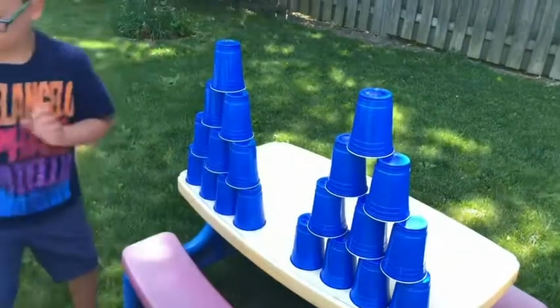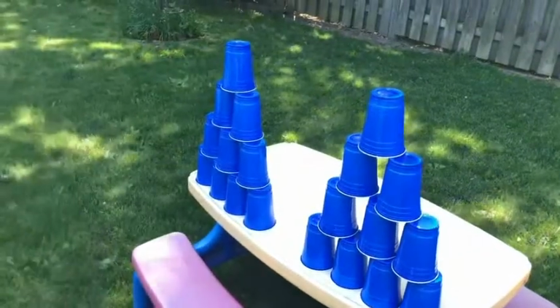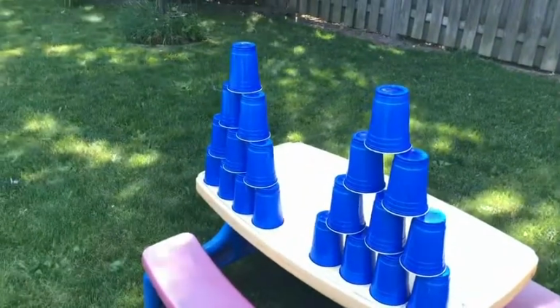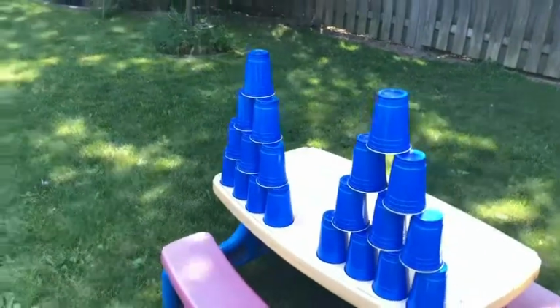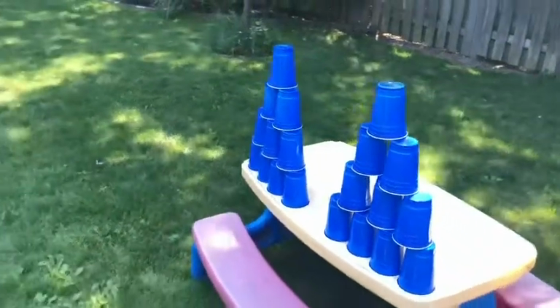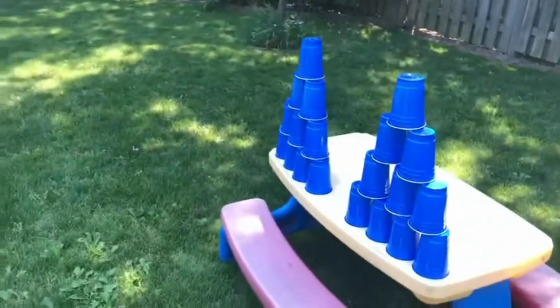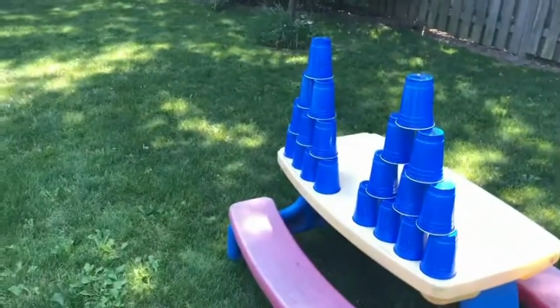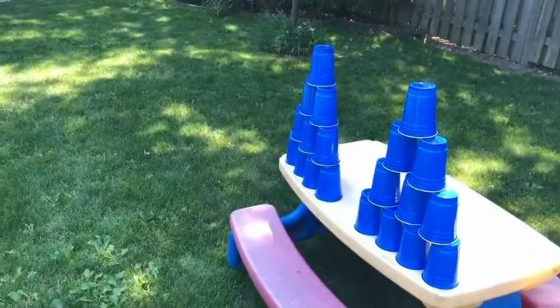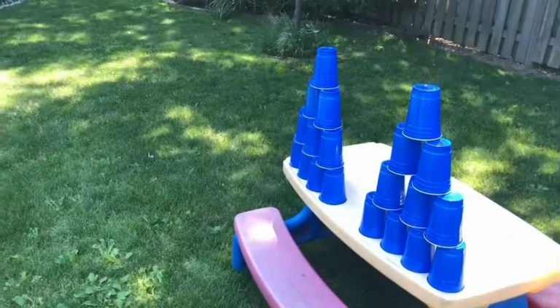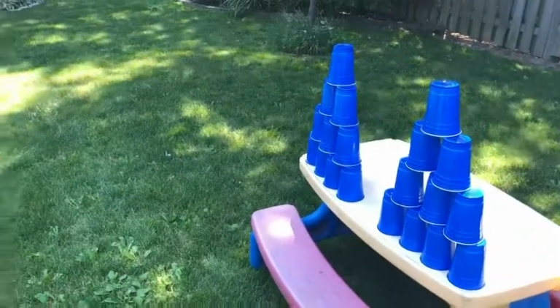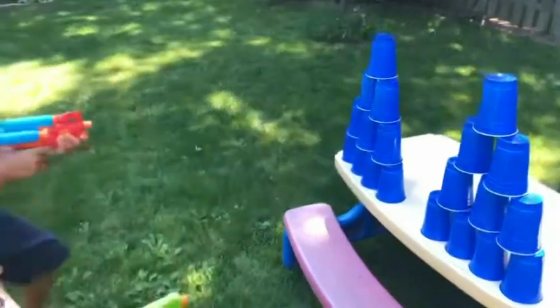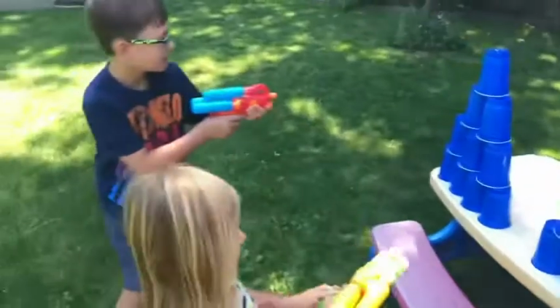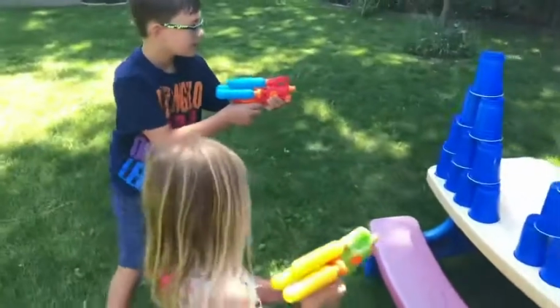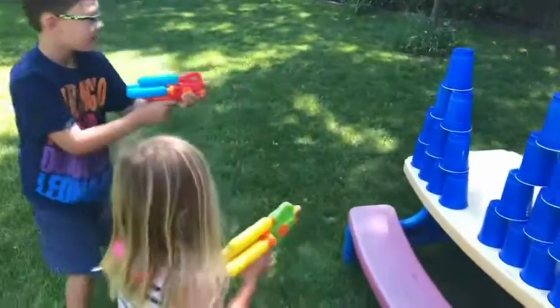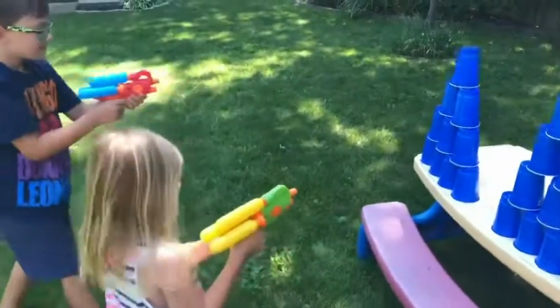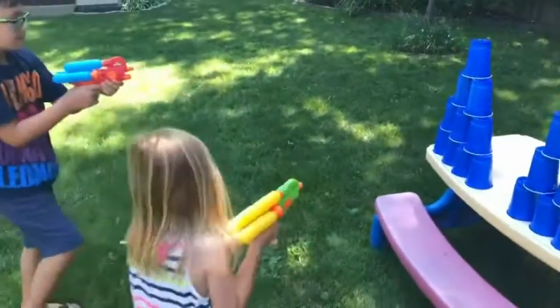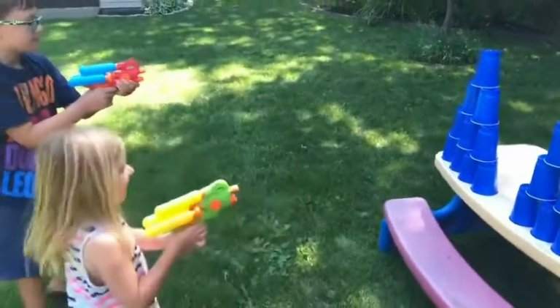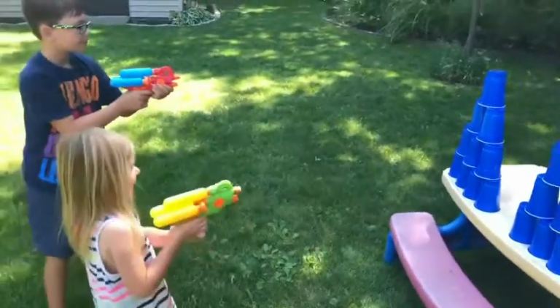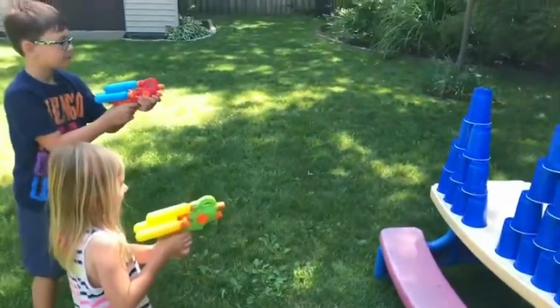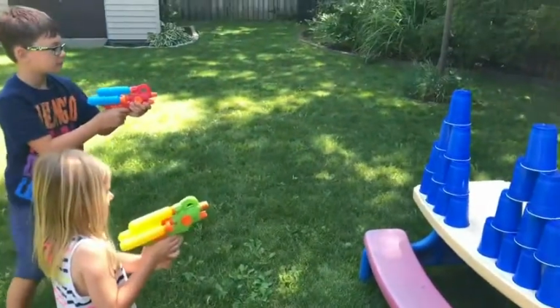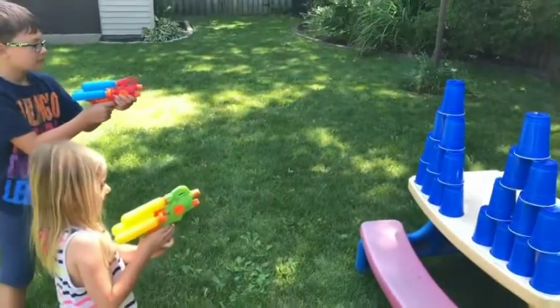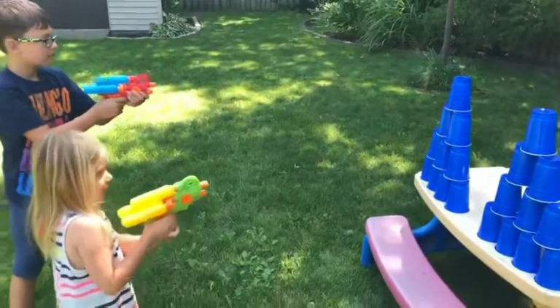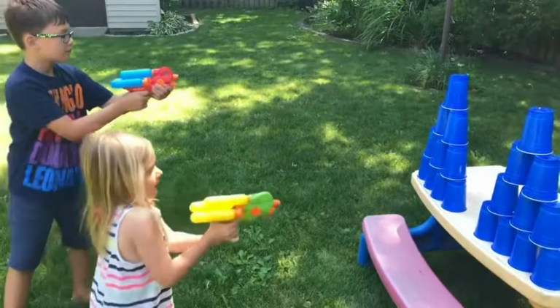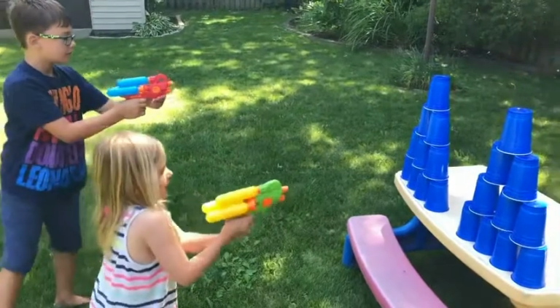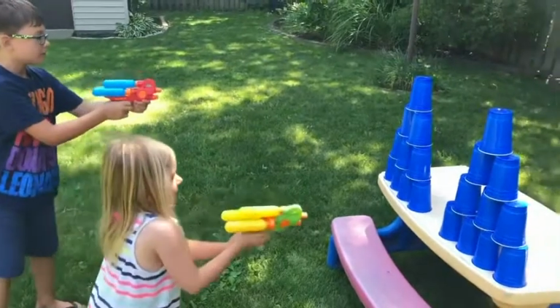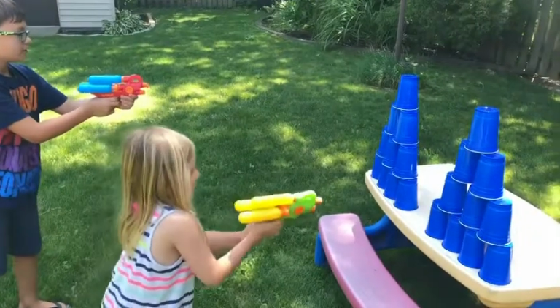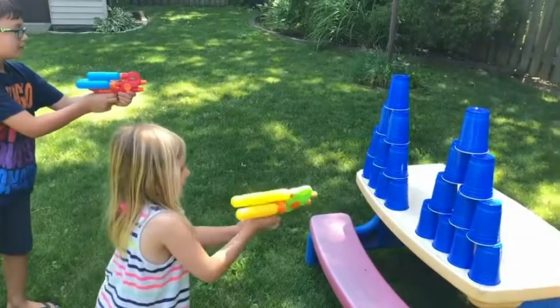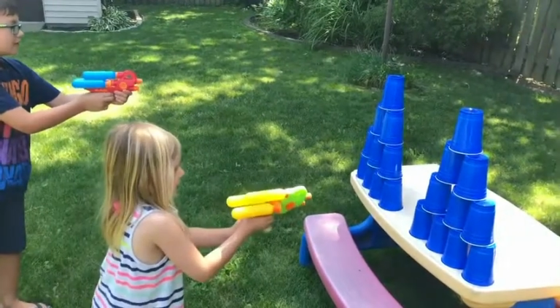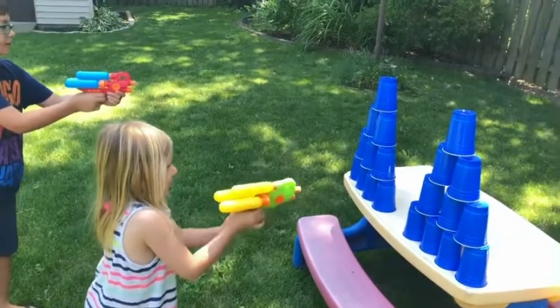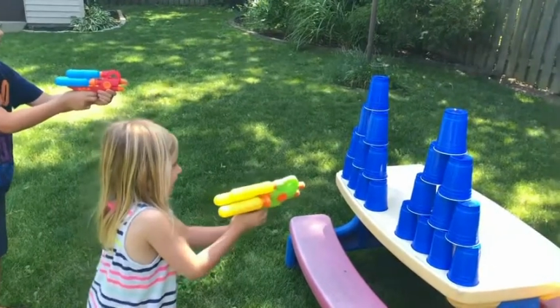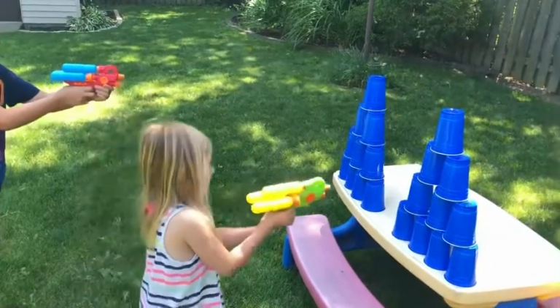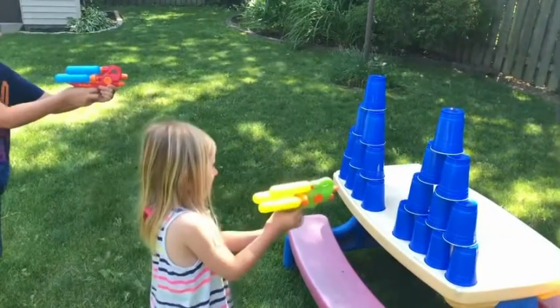We kept it equal here. The kids stand back with water guns and on 'ready set go' they knock the cups down — squirt them and see if you can get closer.